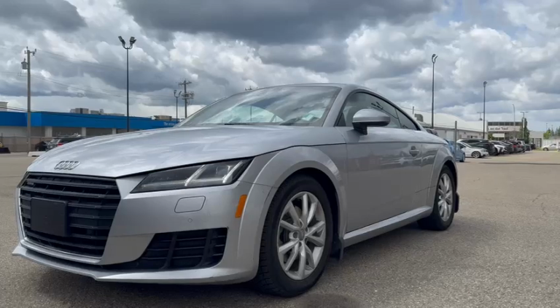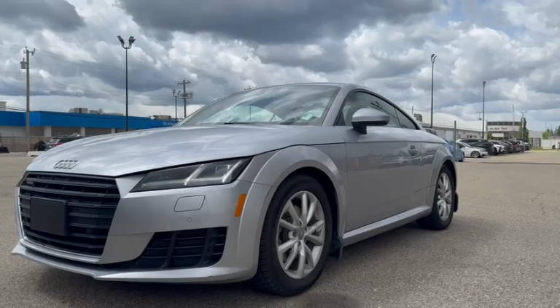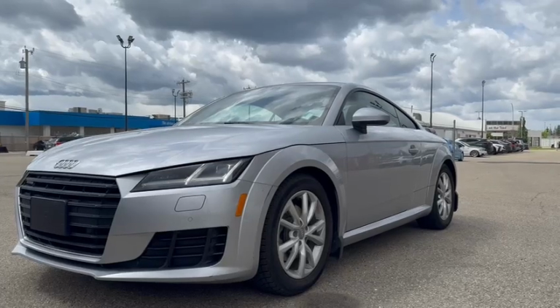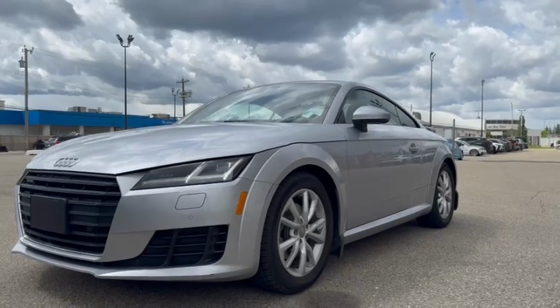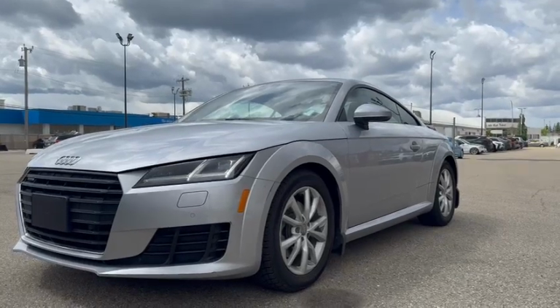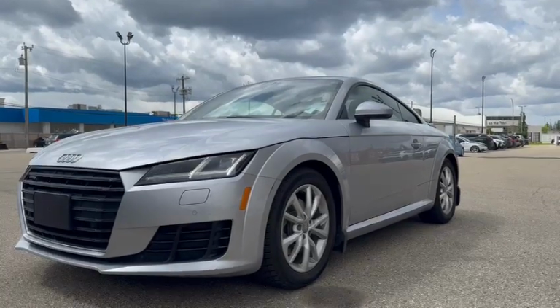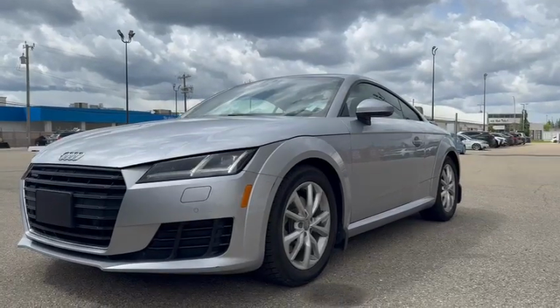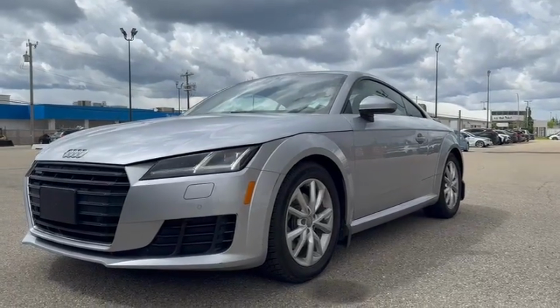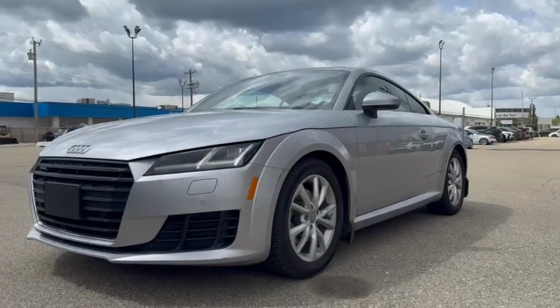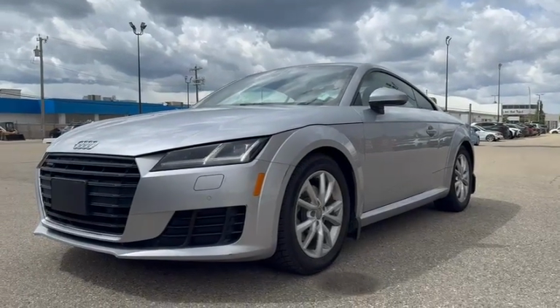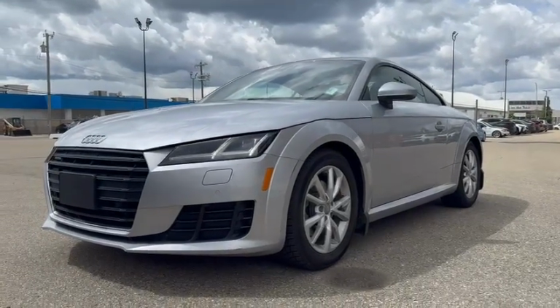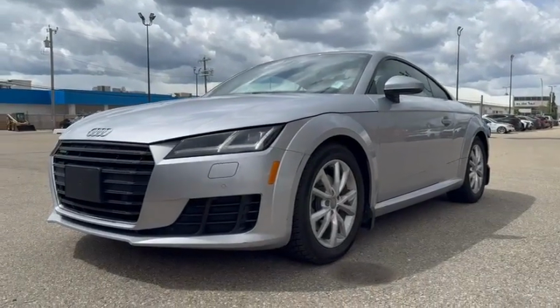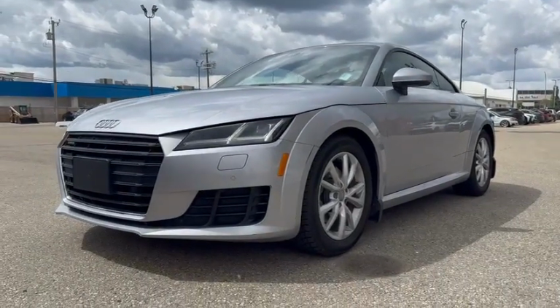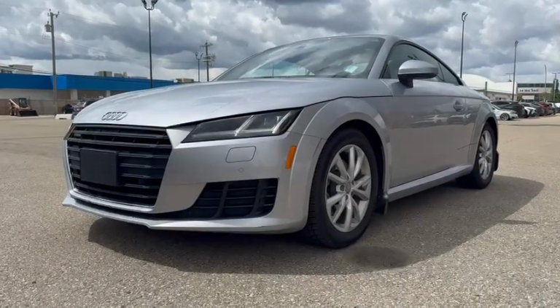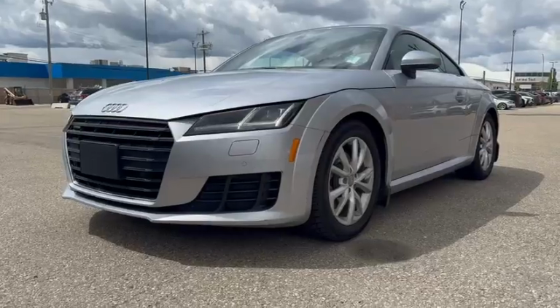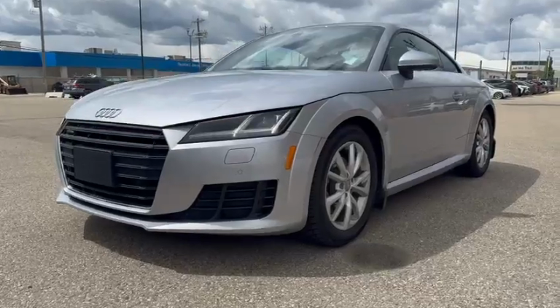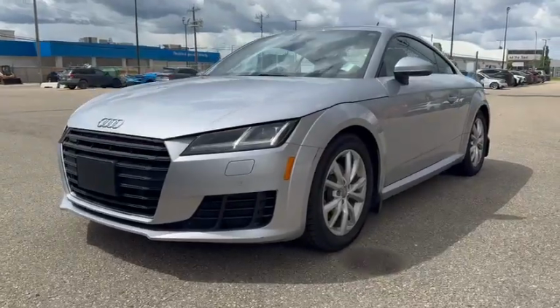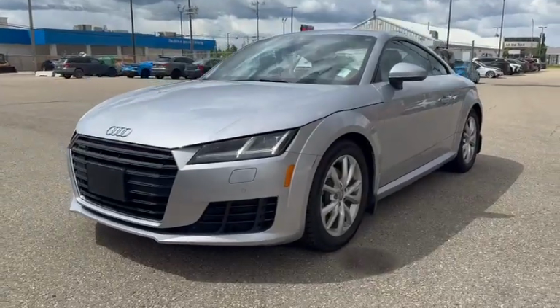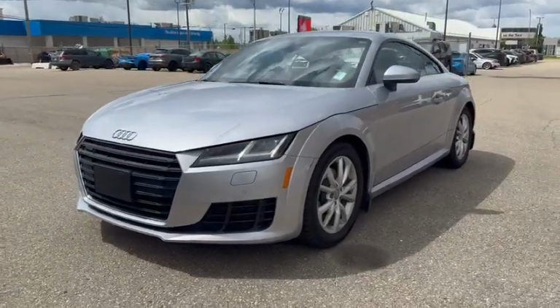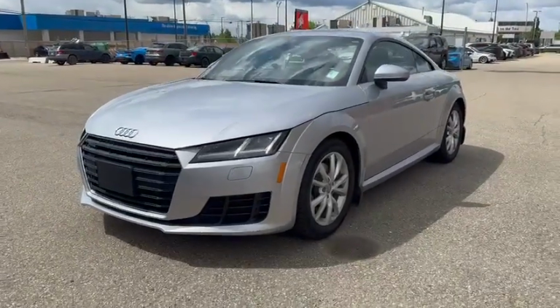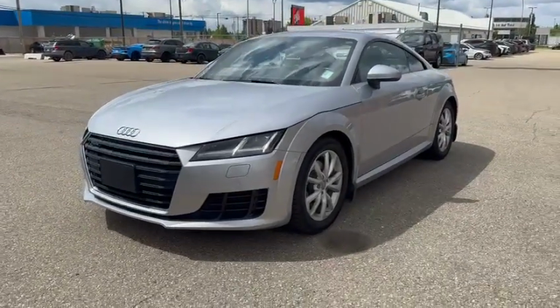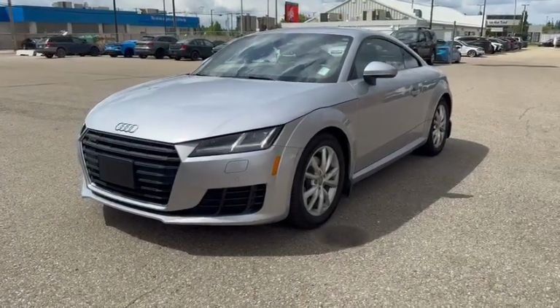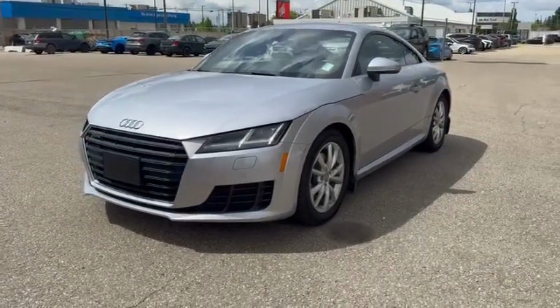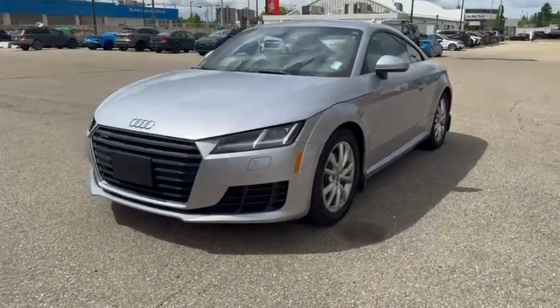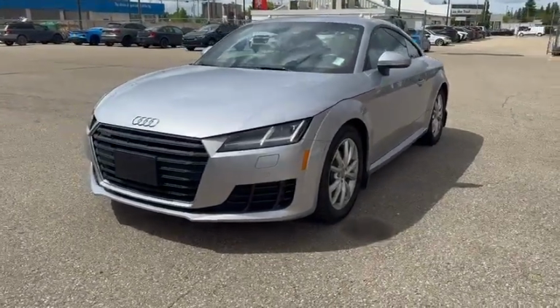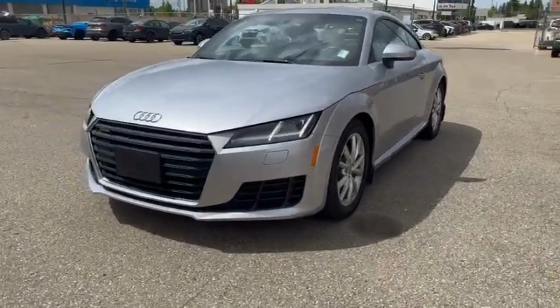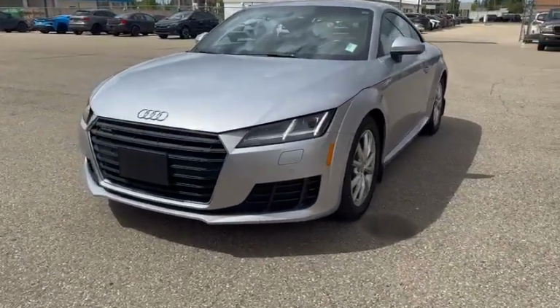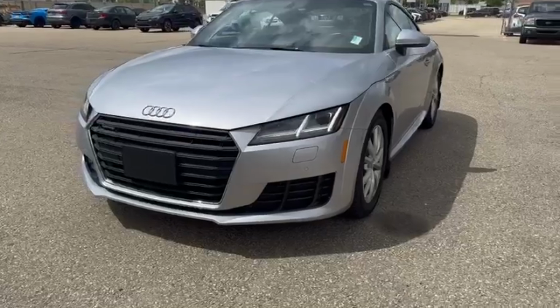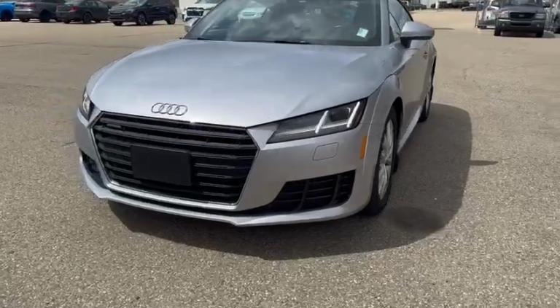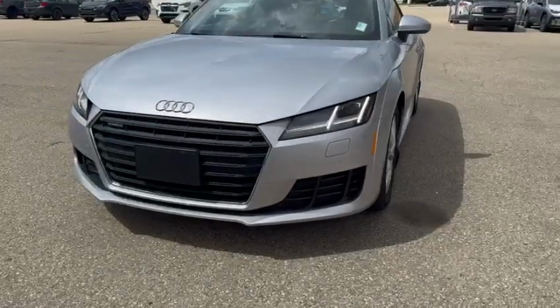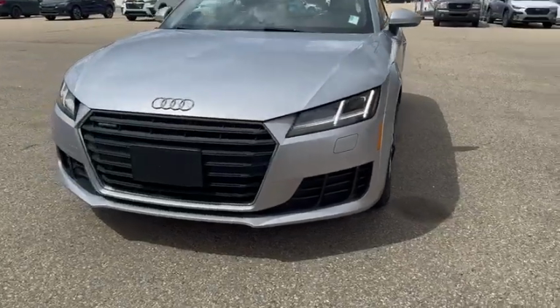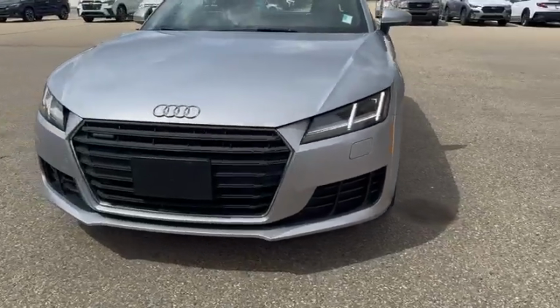Hi Melissa, this is Kaz at Raleigh Subaru. Thank you for your inquiry on the Audi TT that we have here. I just want to do a quick little walk around for you so you can see it and appreciate its condition.